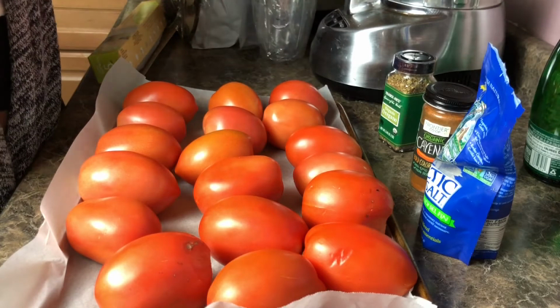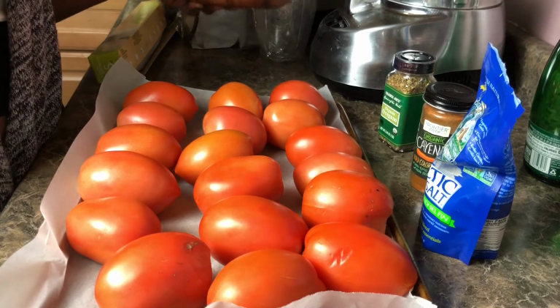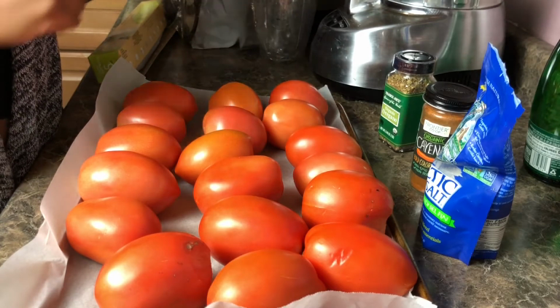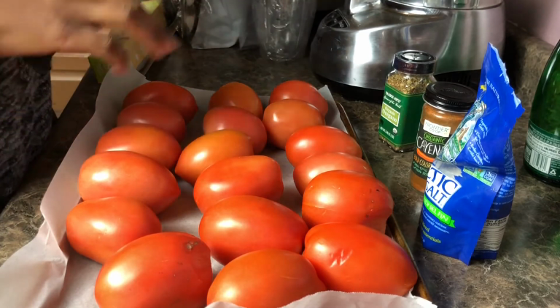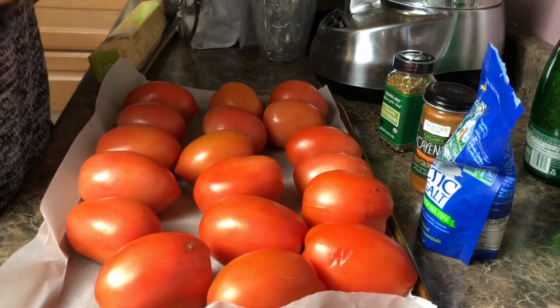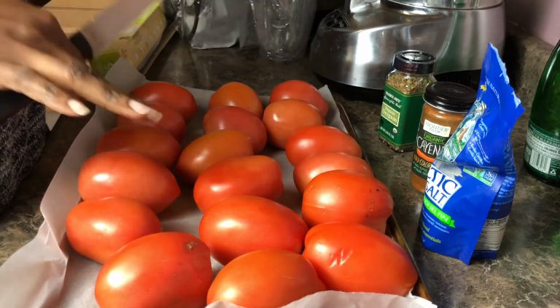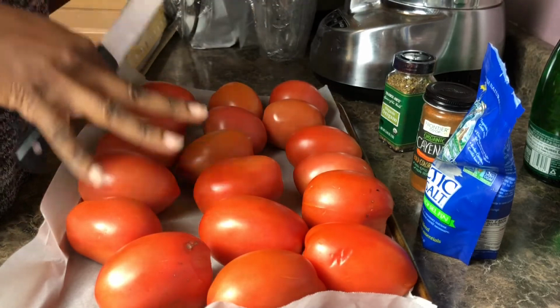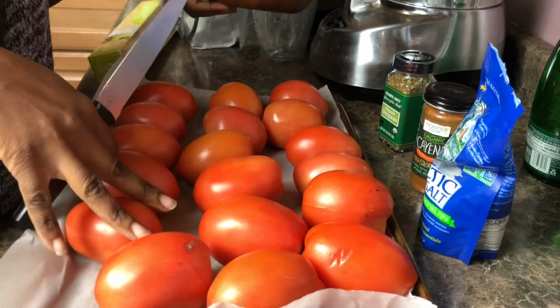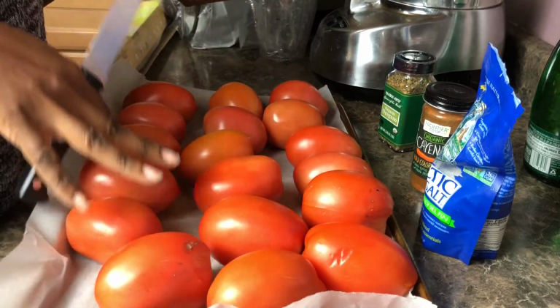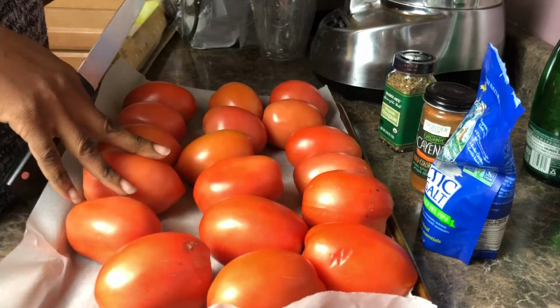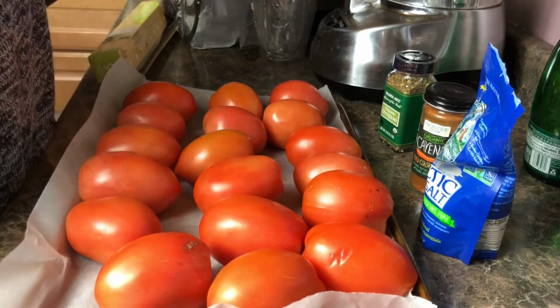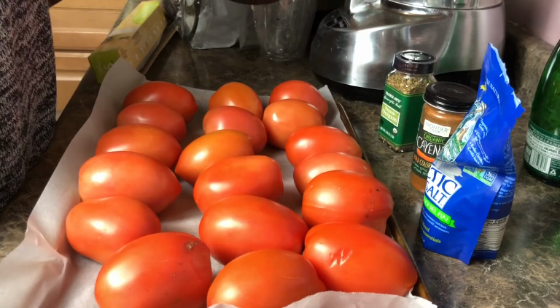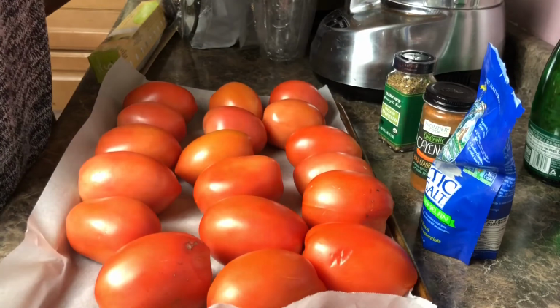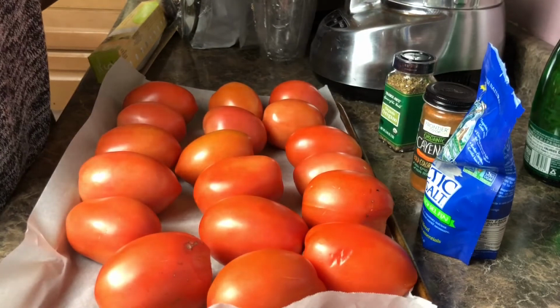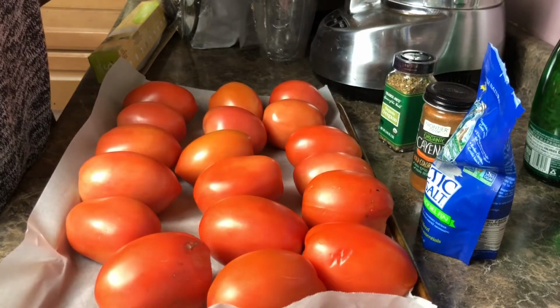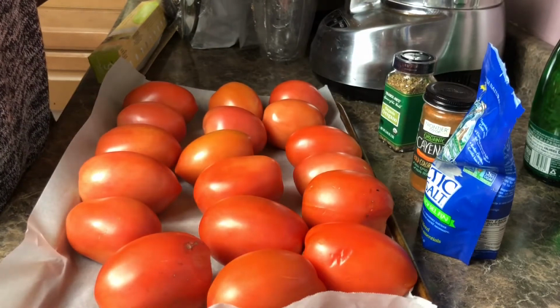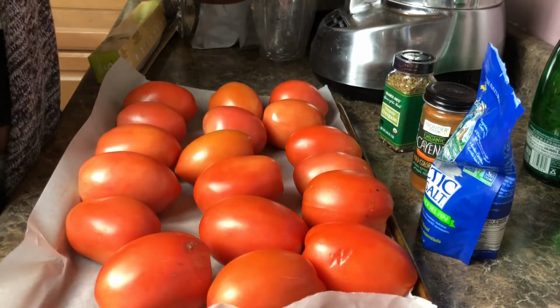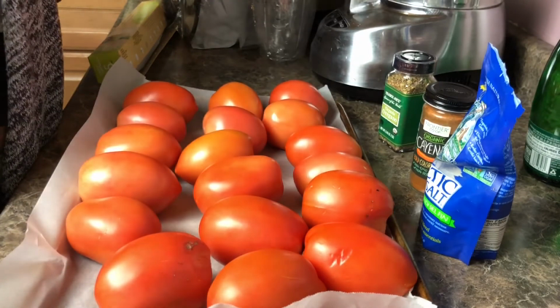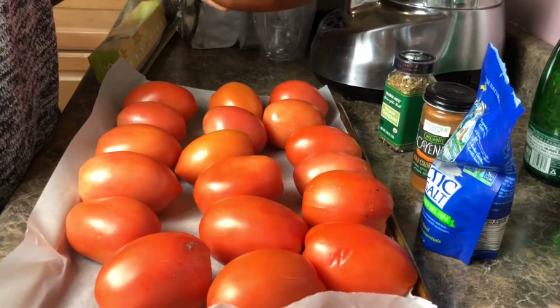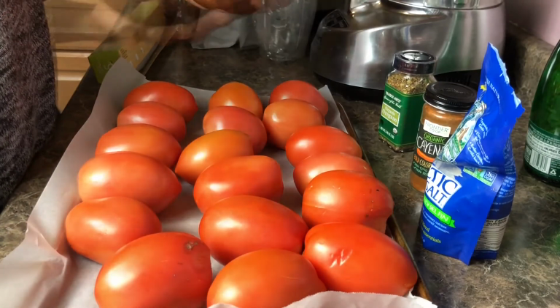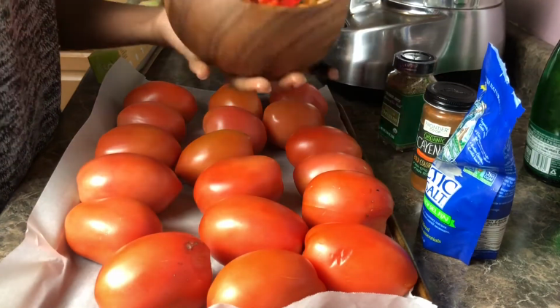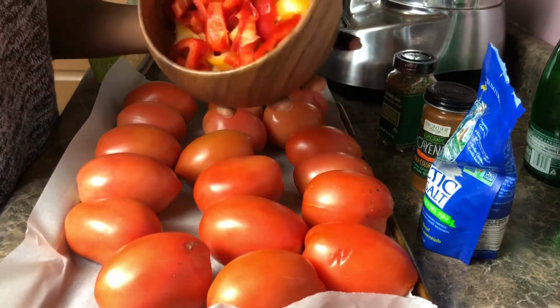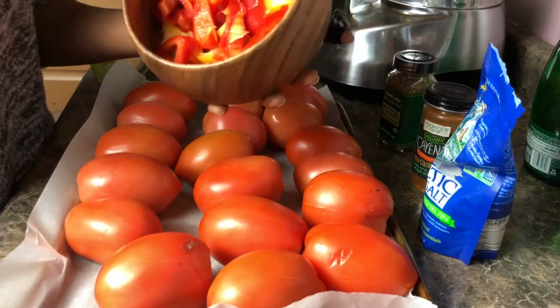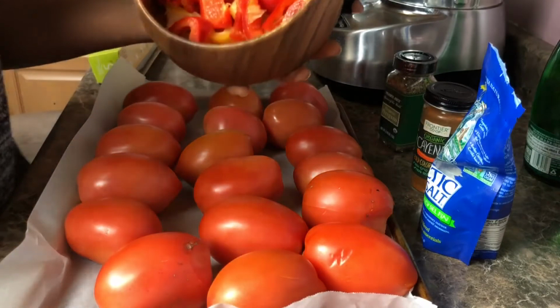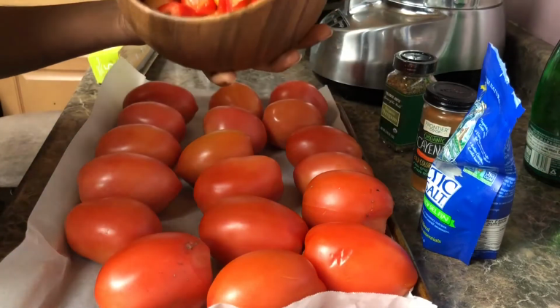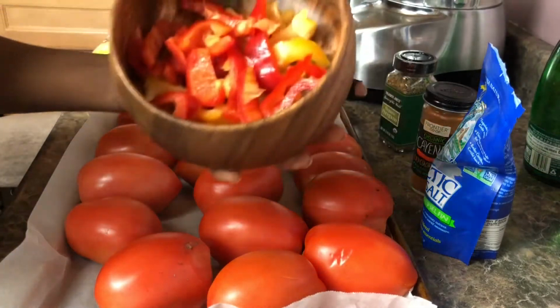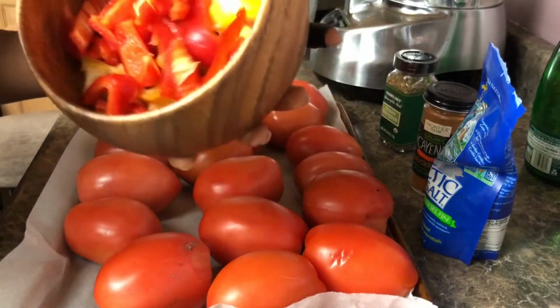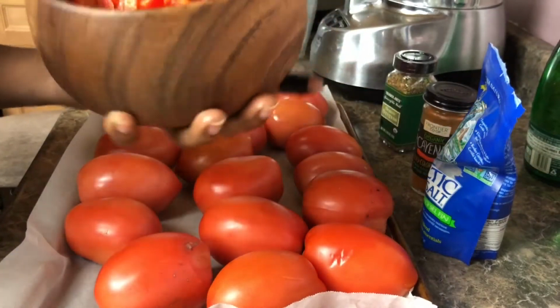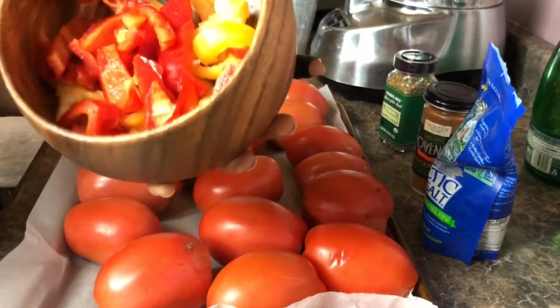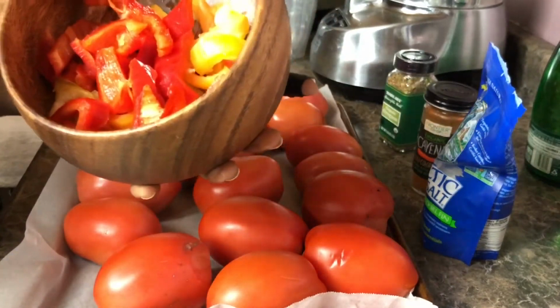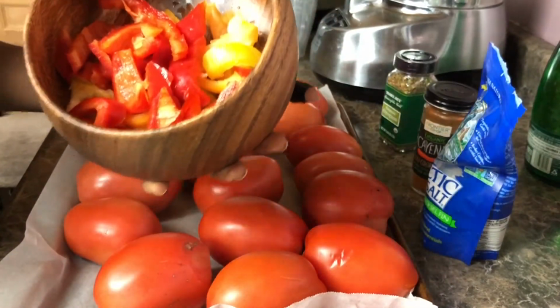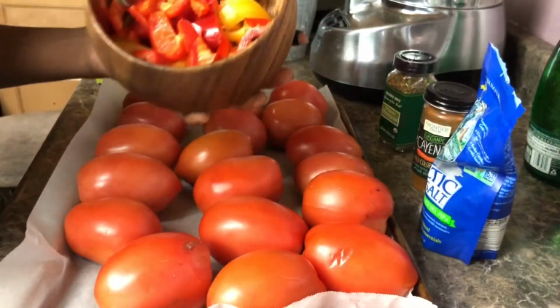All you need is 18 plum tomatoes — use fewer if you're making a smaller batch. I'm also going to use two bell peppers: one red bell pepper and one green bell pepper.